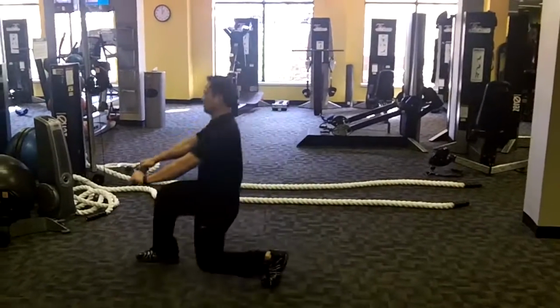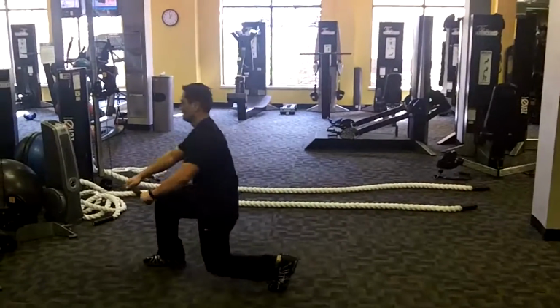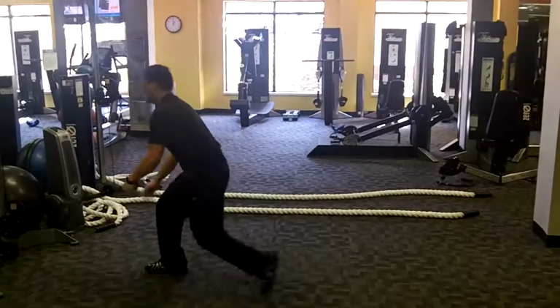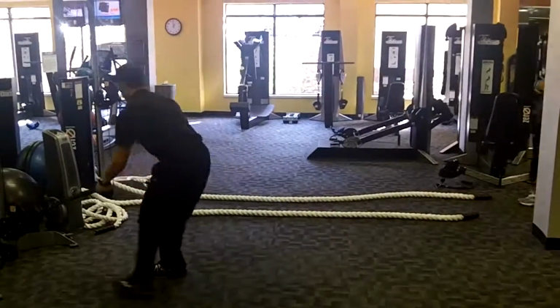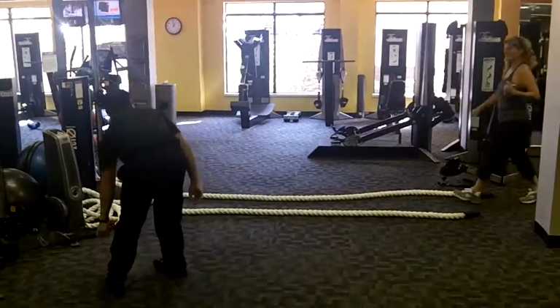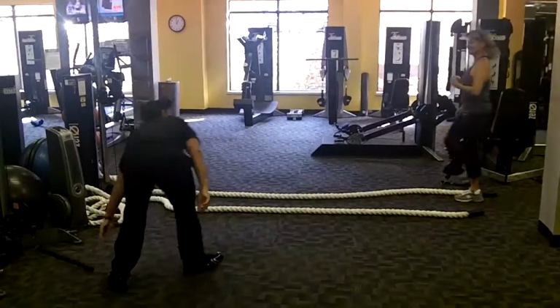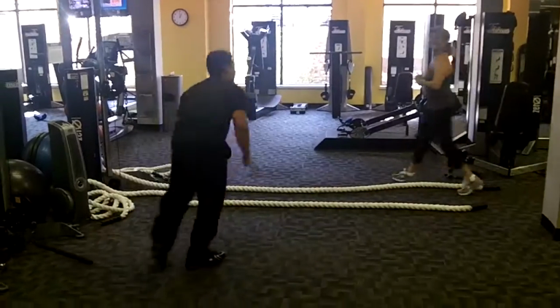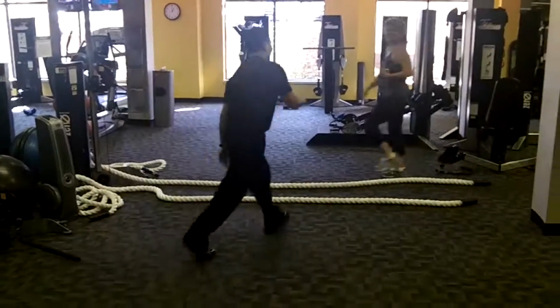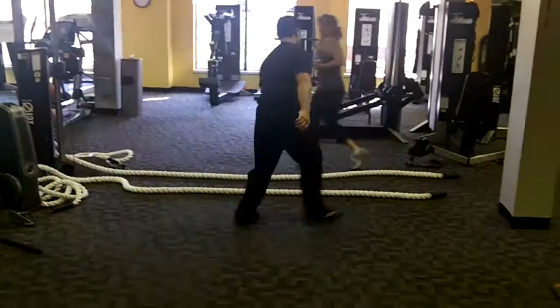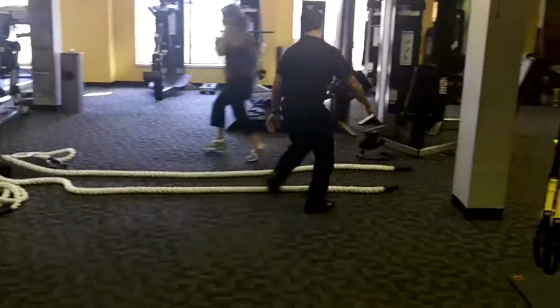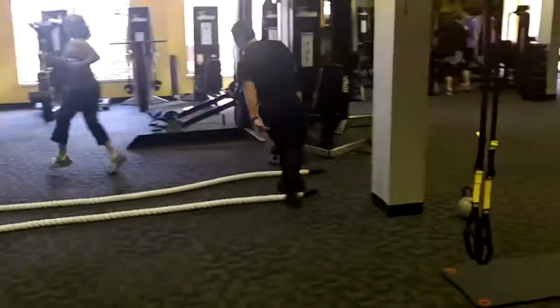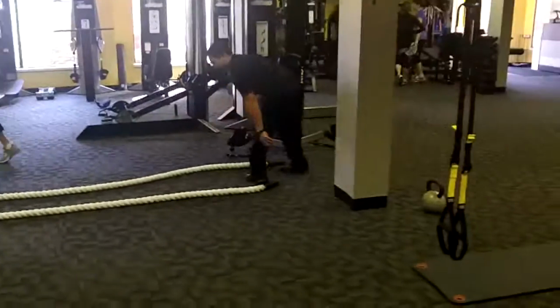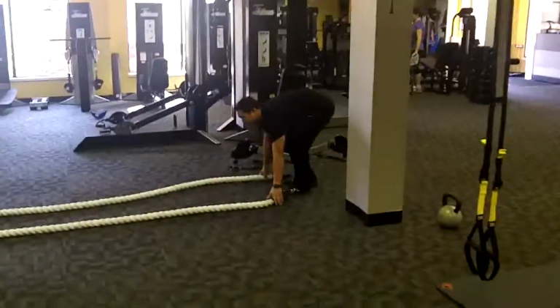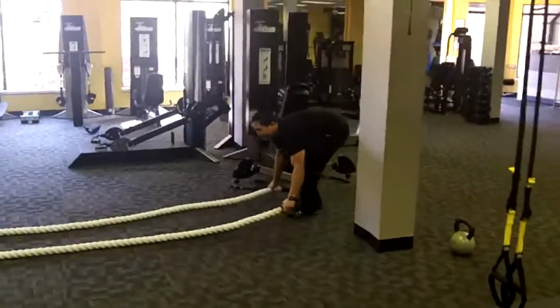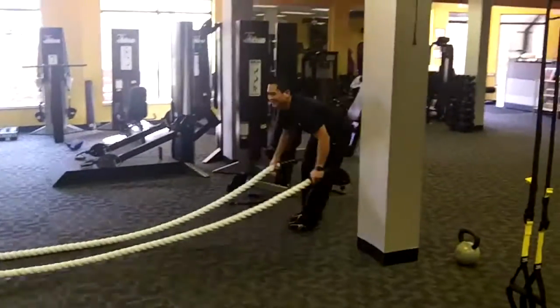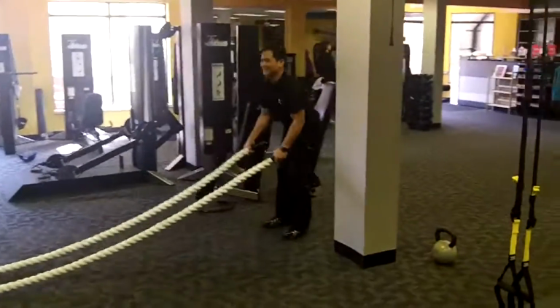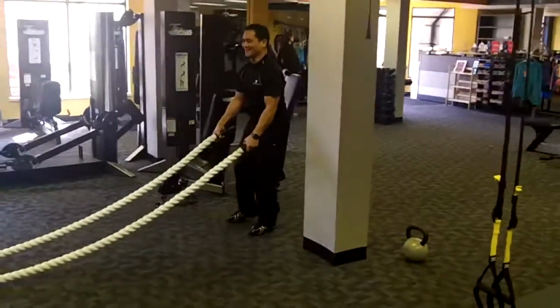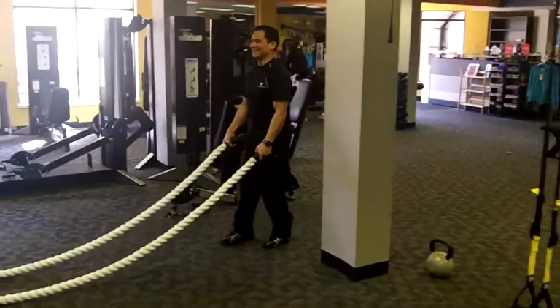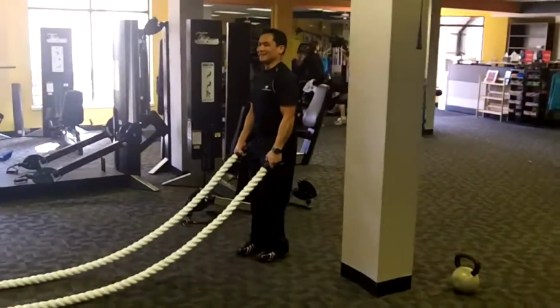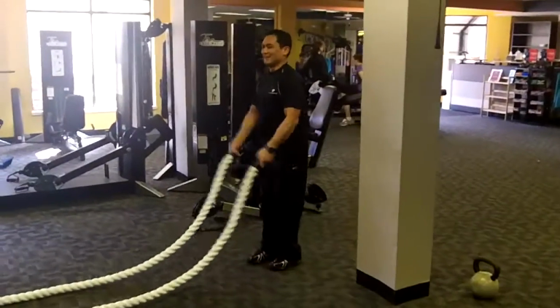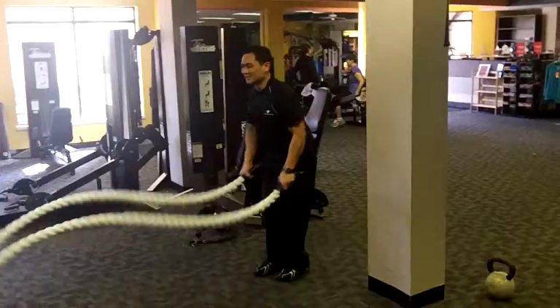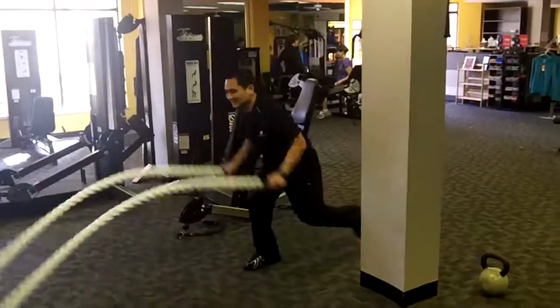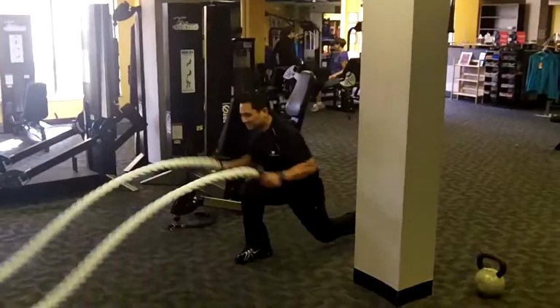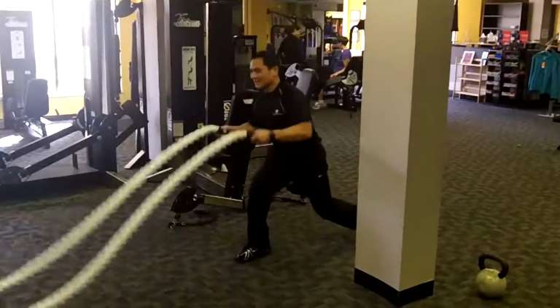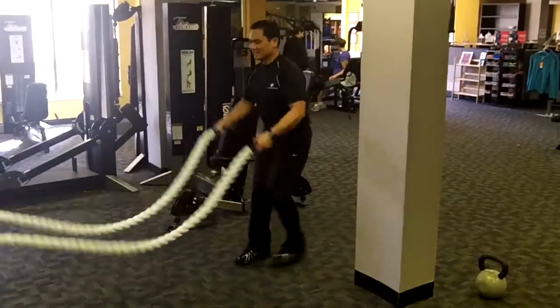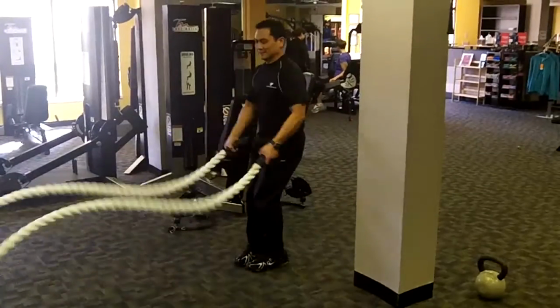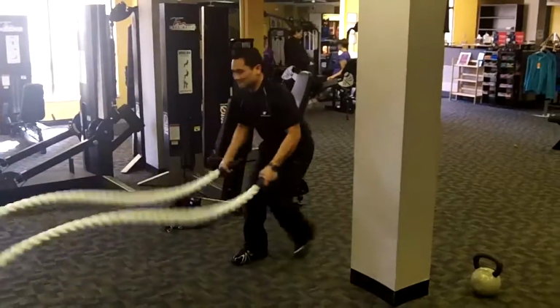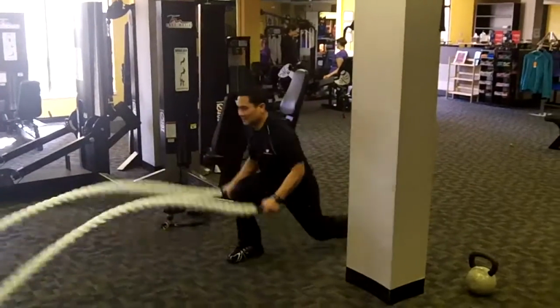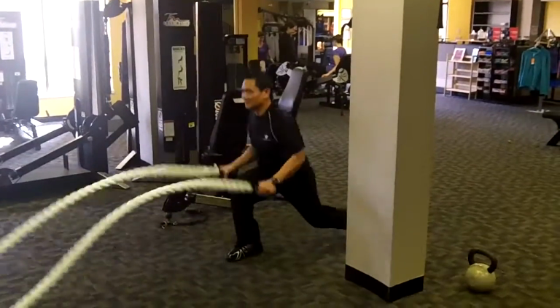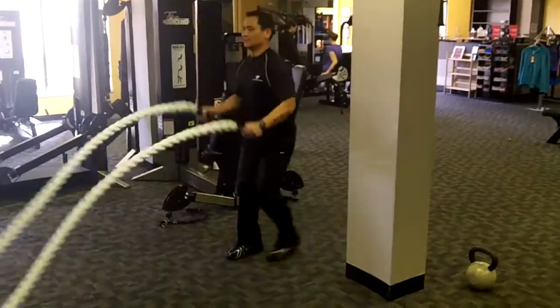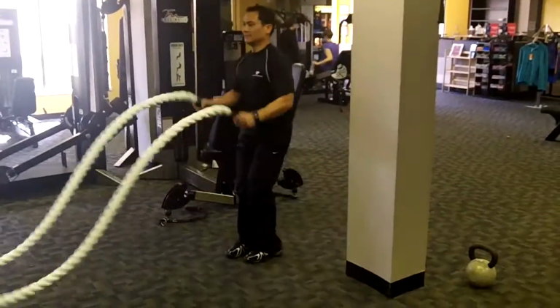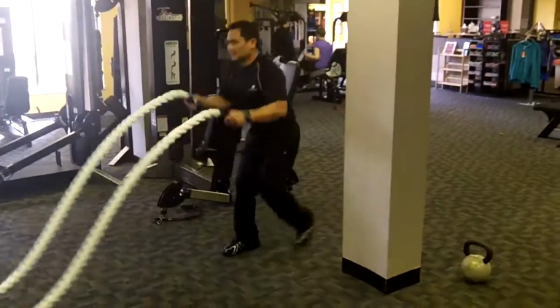Station six: the reverse lunge with alternating ropes. Our fitness model Randy Leopando demonstrating for you. One side the whole time — don't forget.